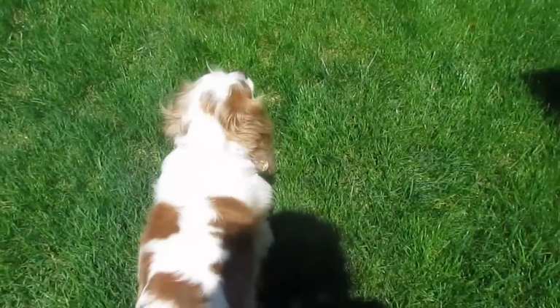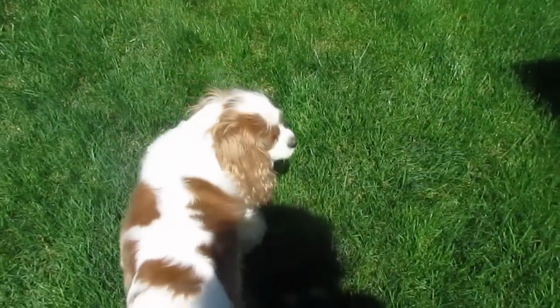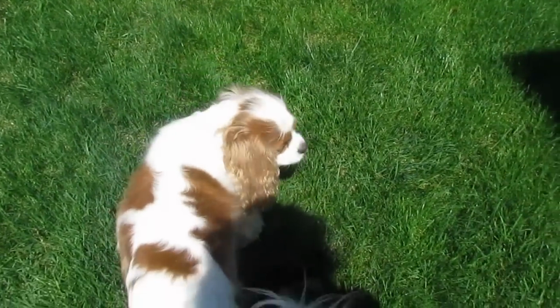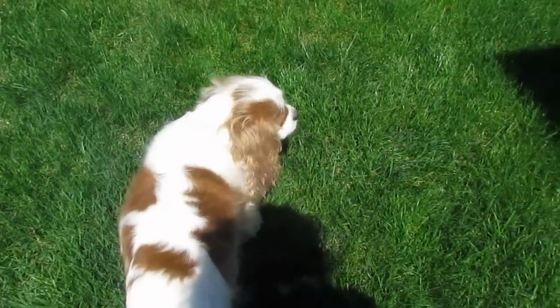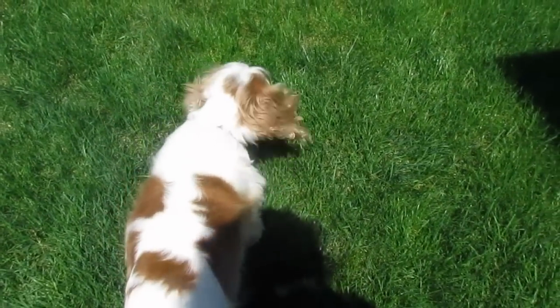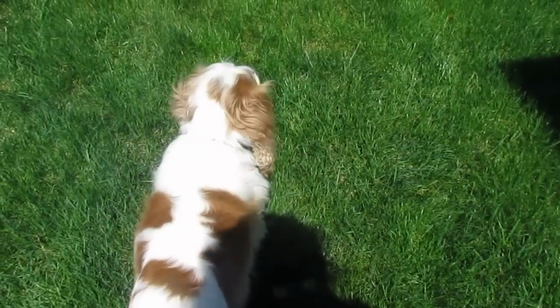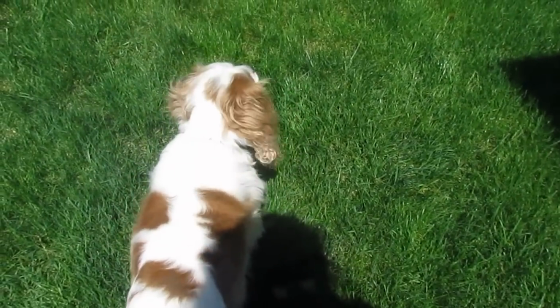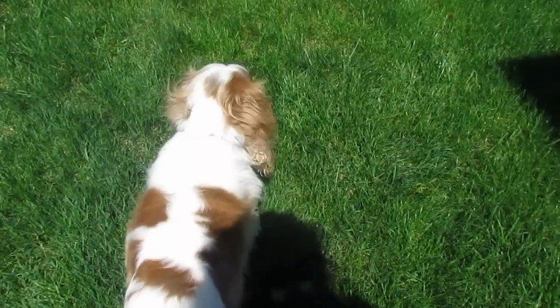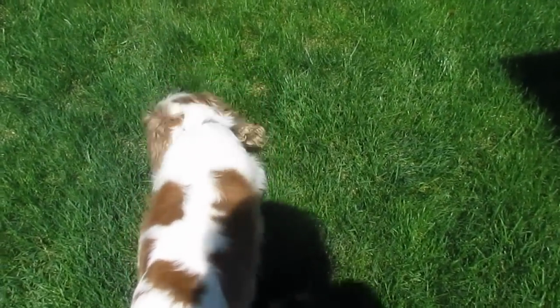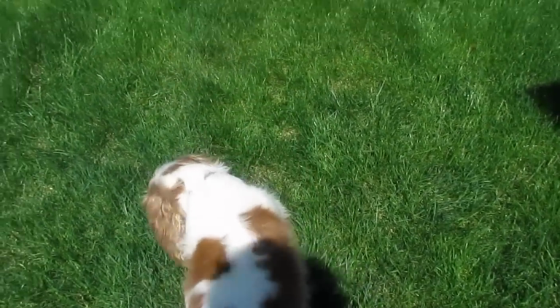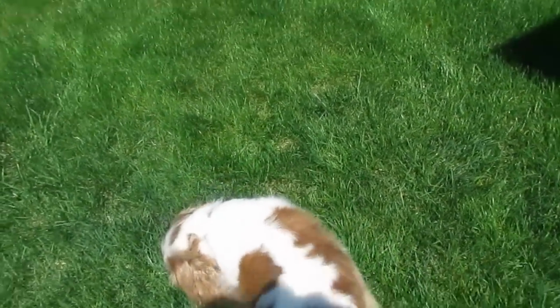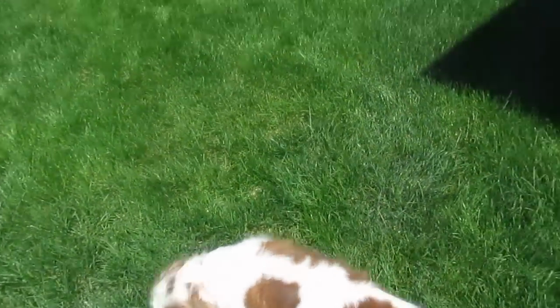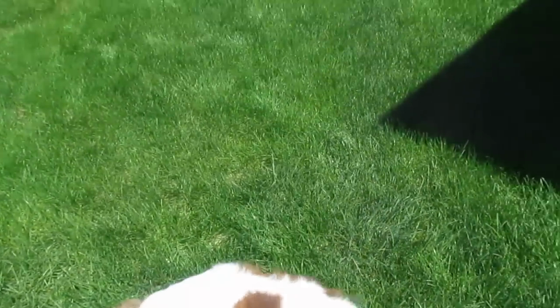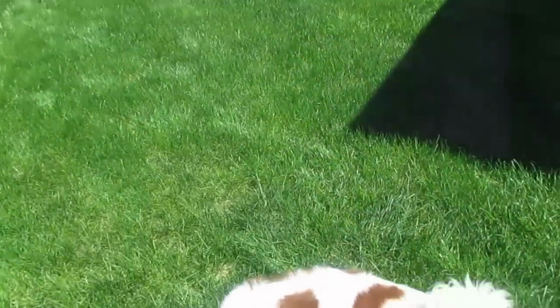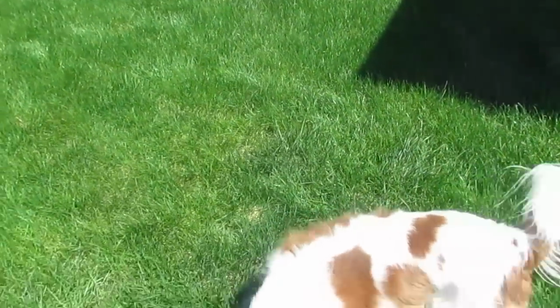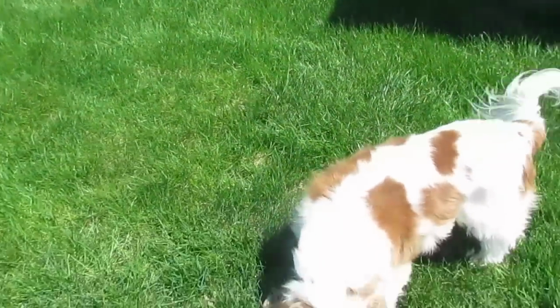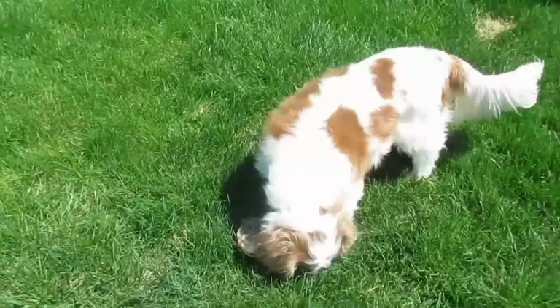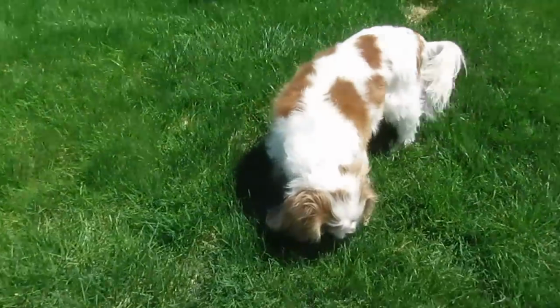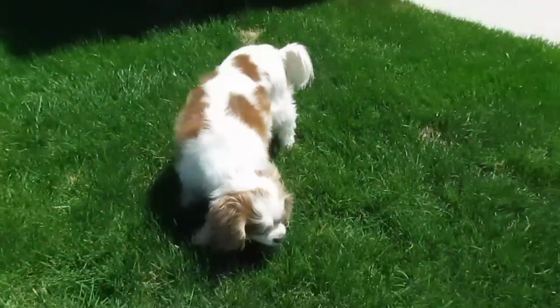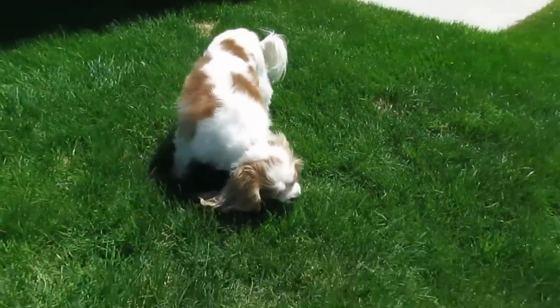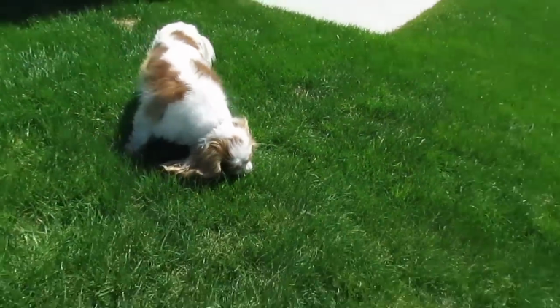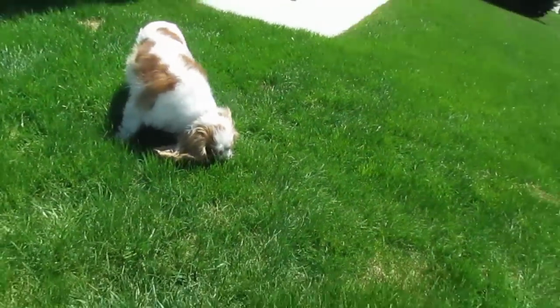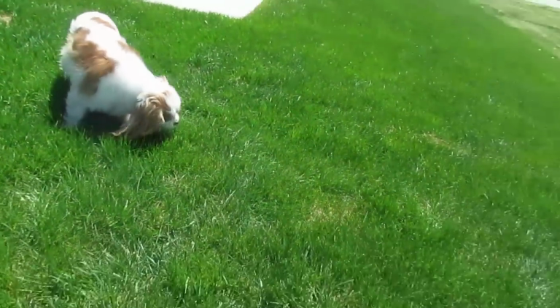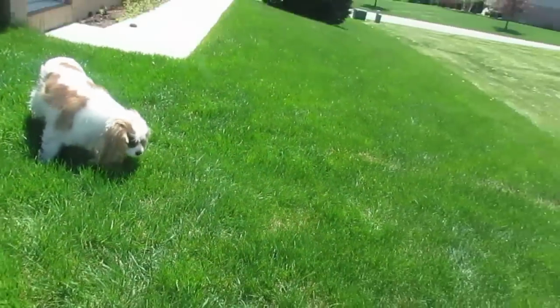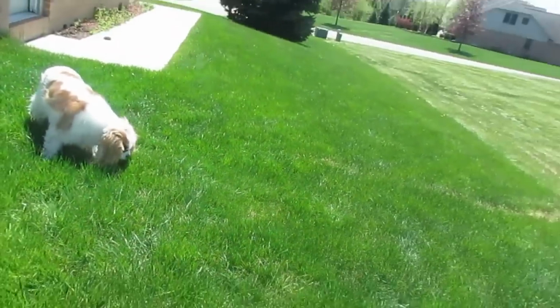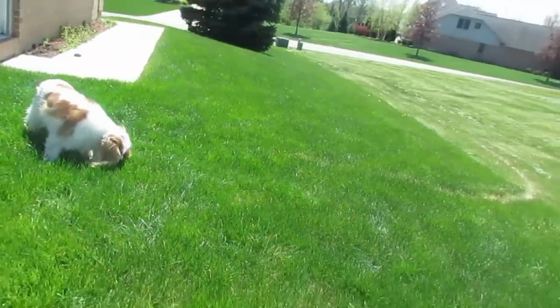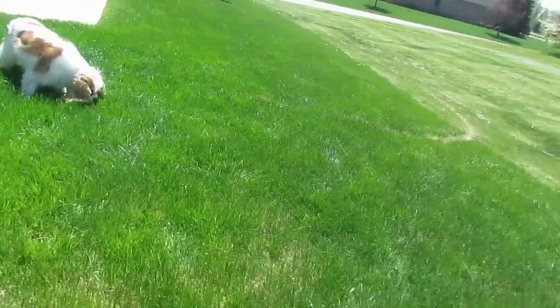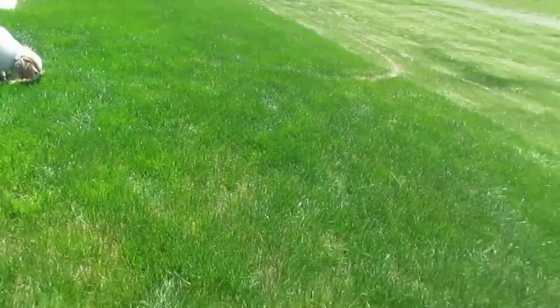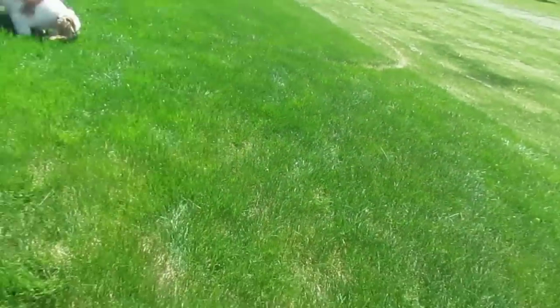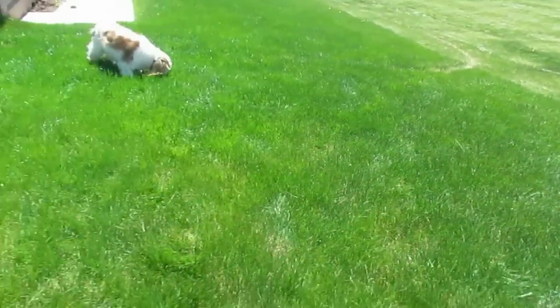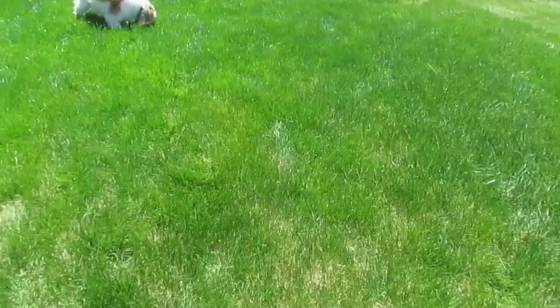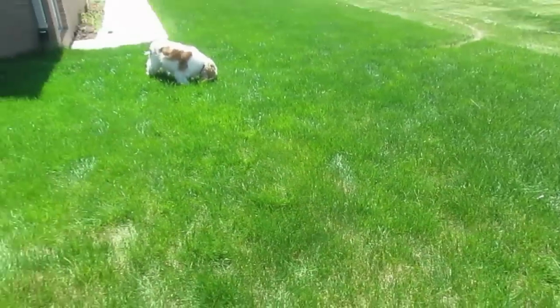Another genetic disorder is mitral valve disease, which causes the heart to become enlarged due to excessive blood pumping. There is a medication to treat this condition.